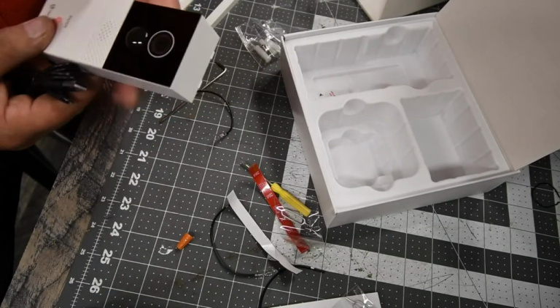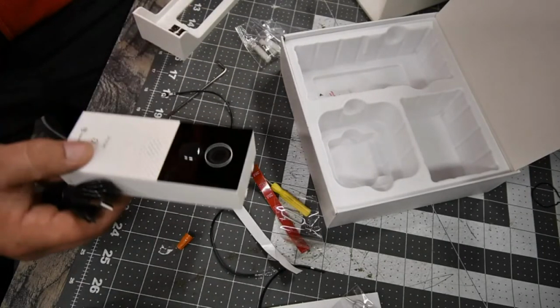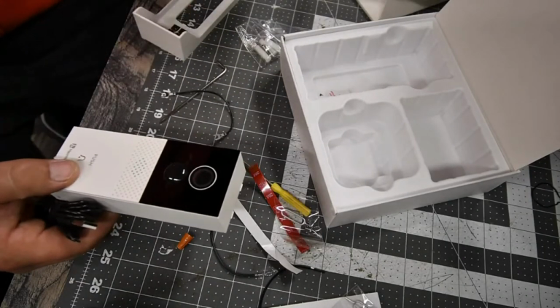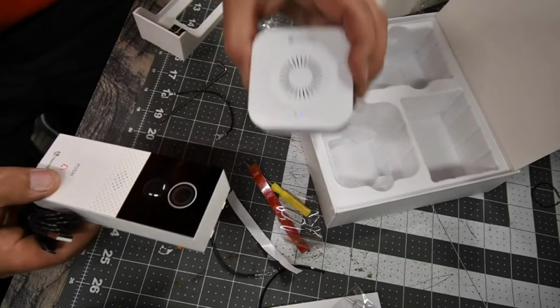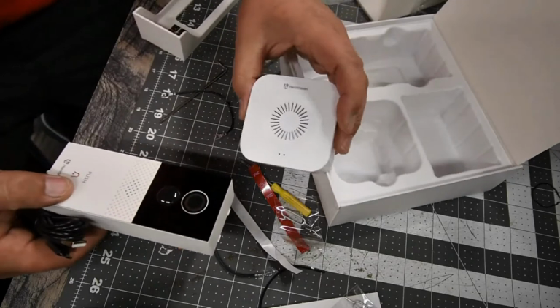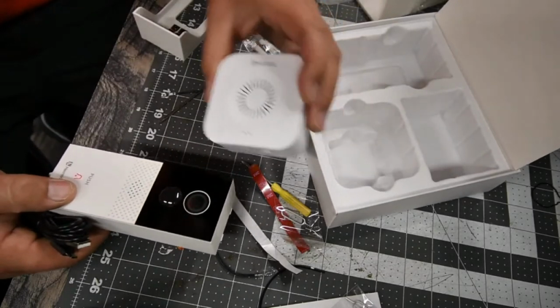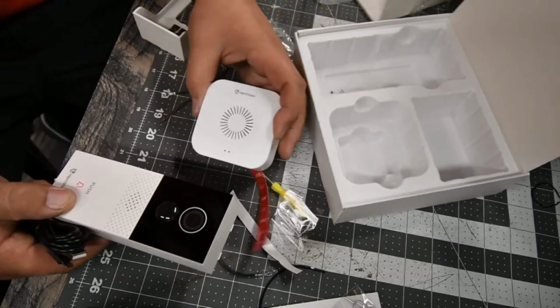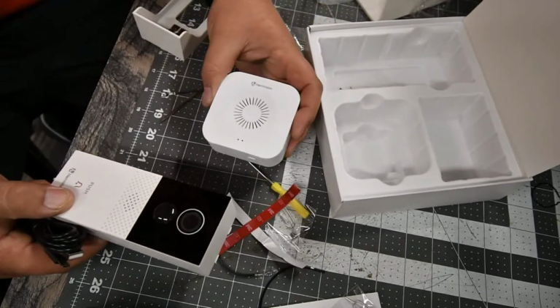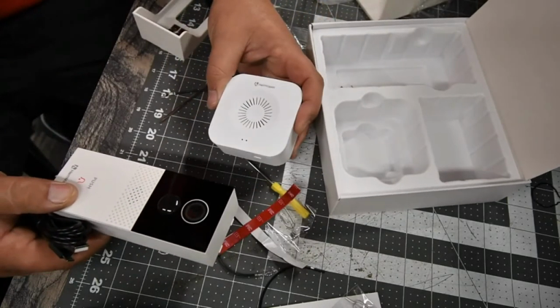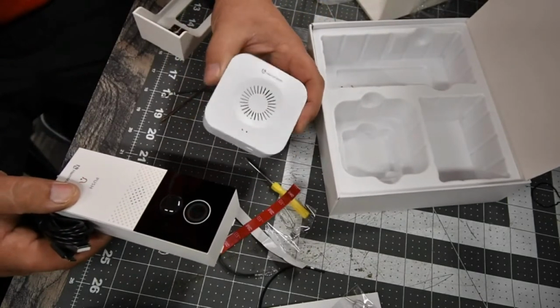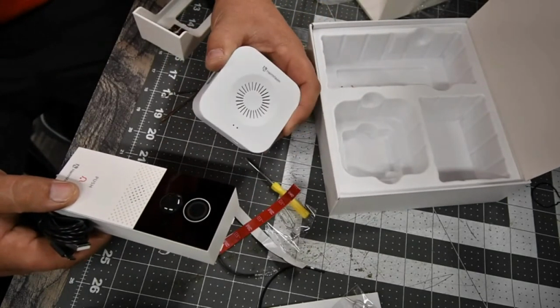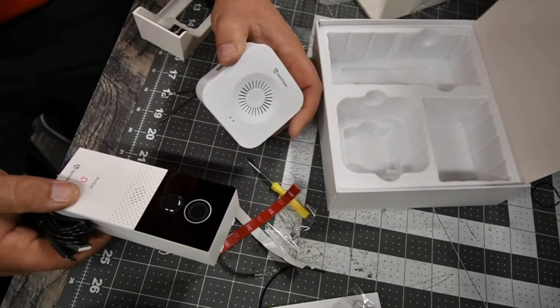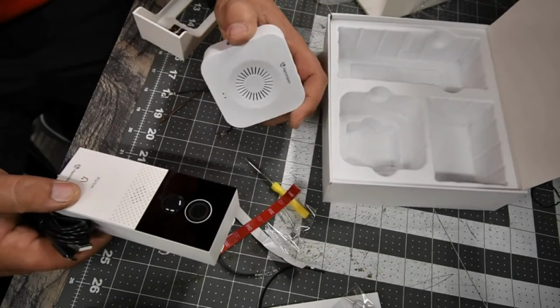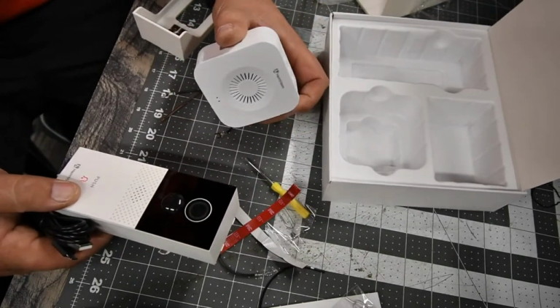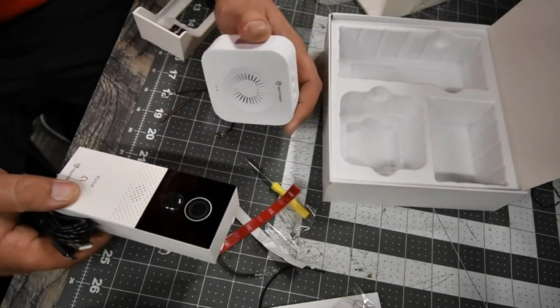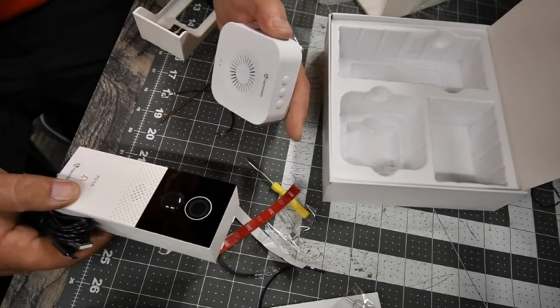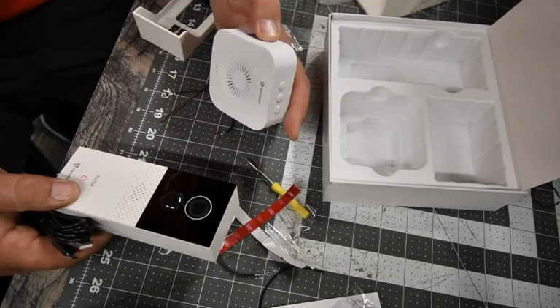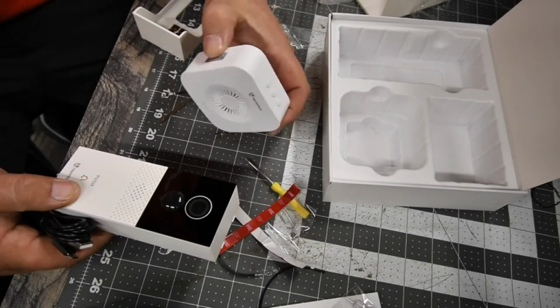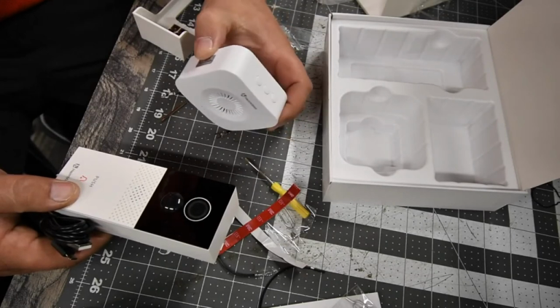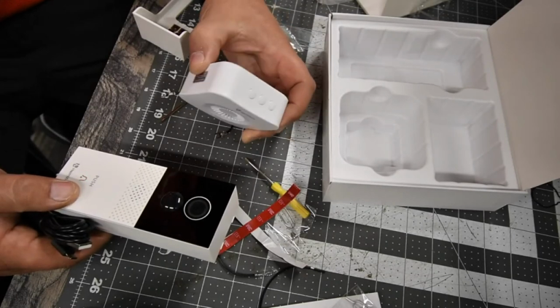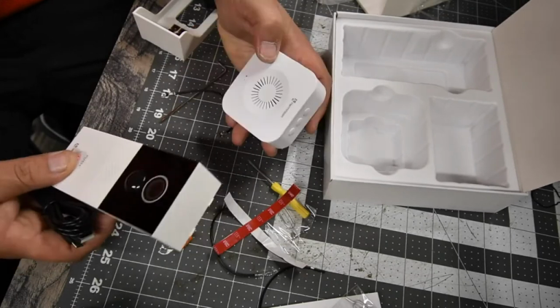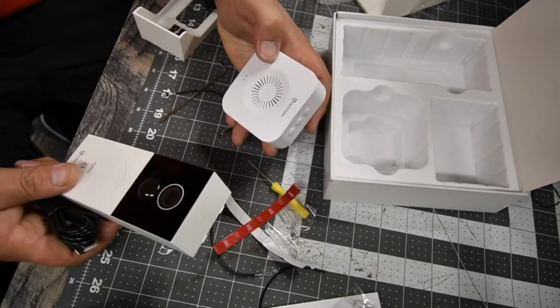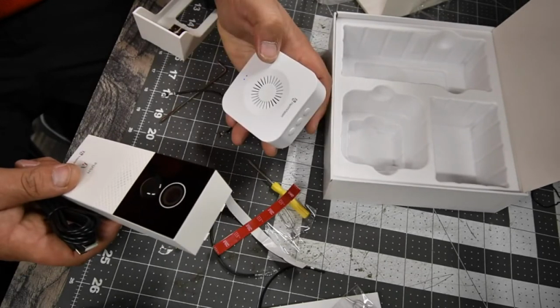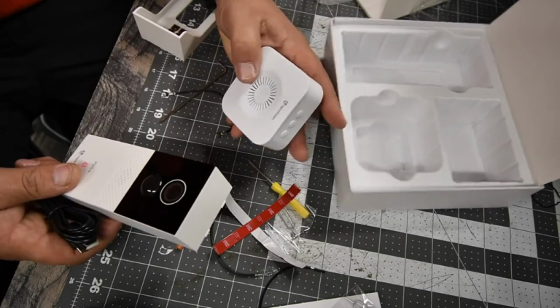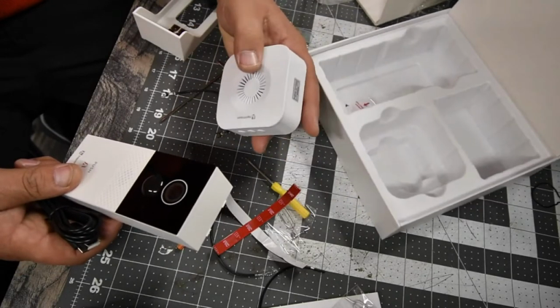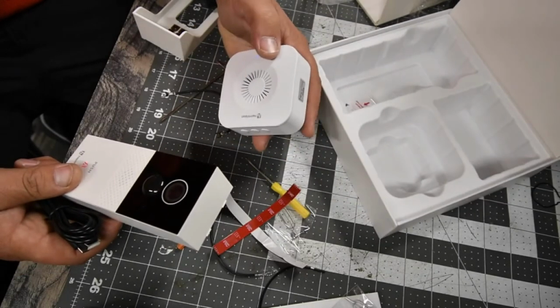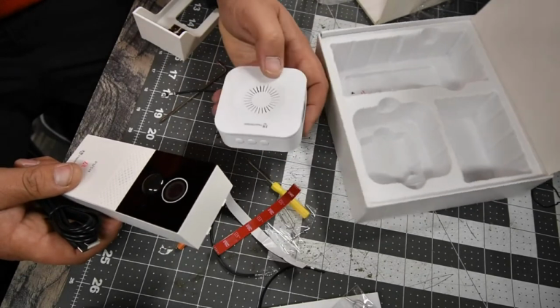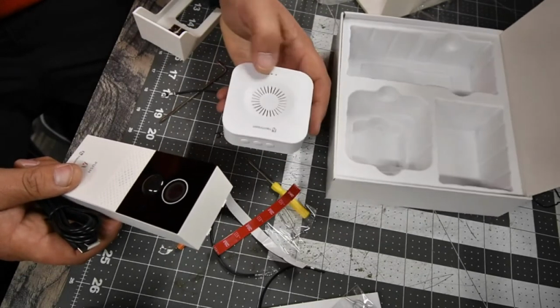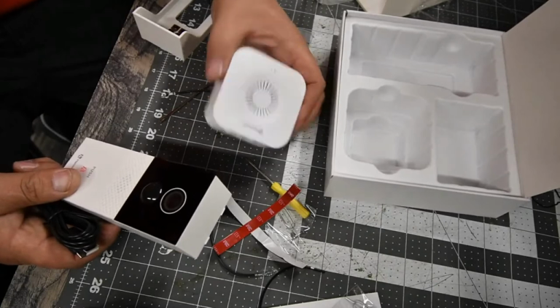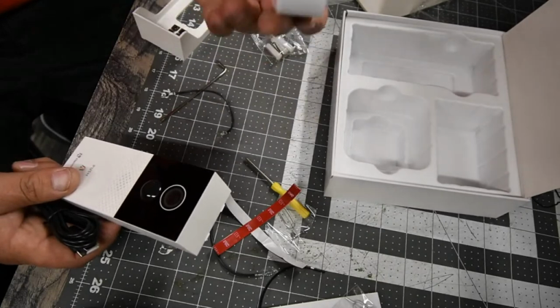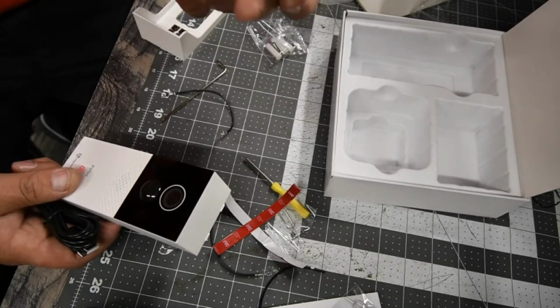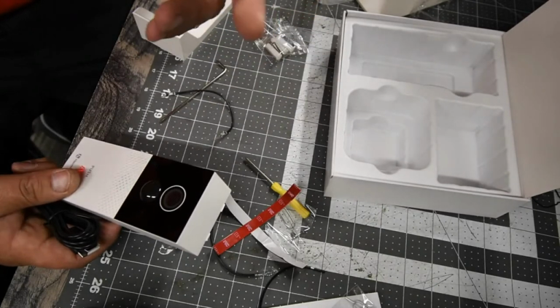This piece goes inside the house so you know when the doorbell is being rung. Excellent.